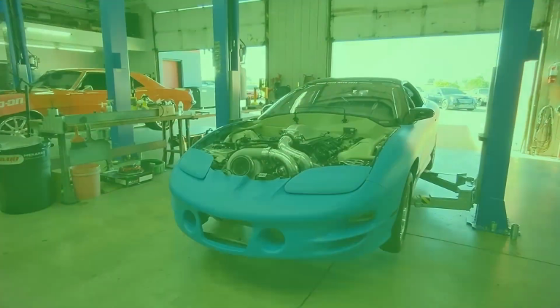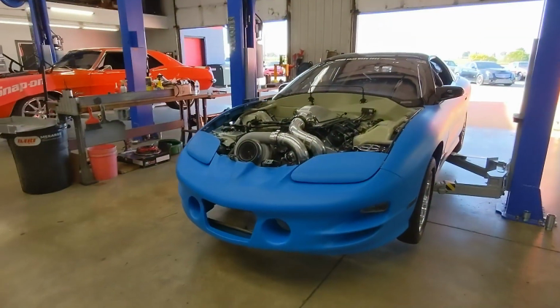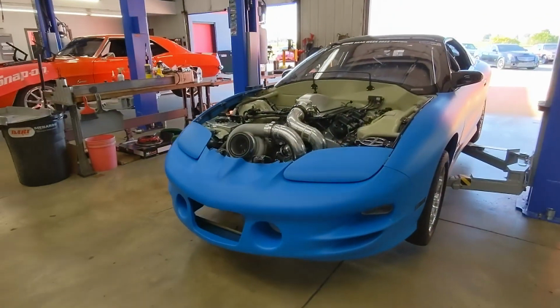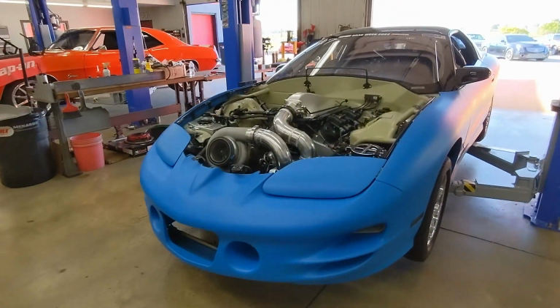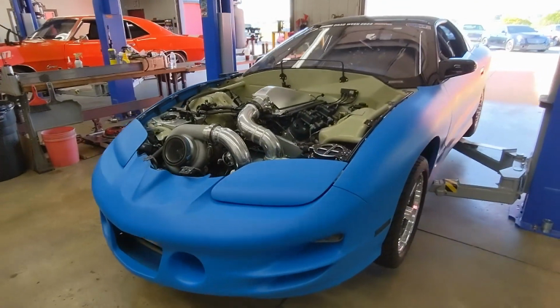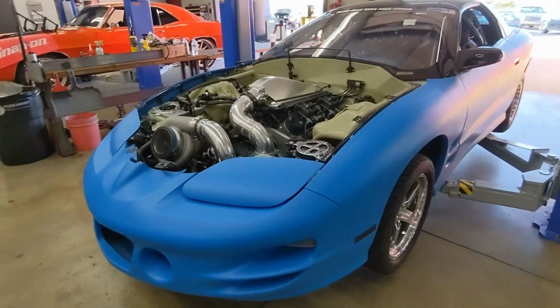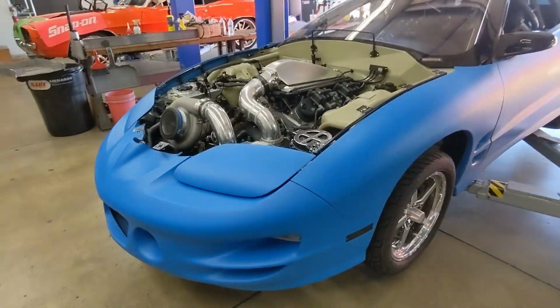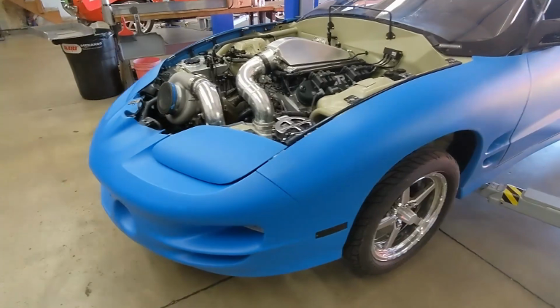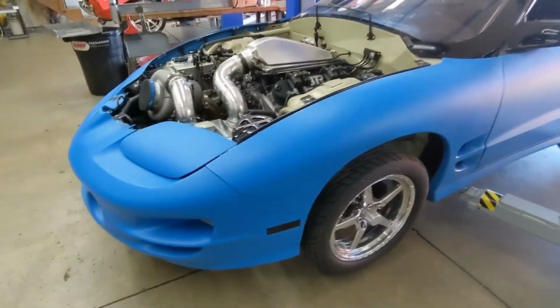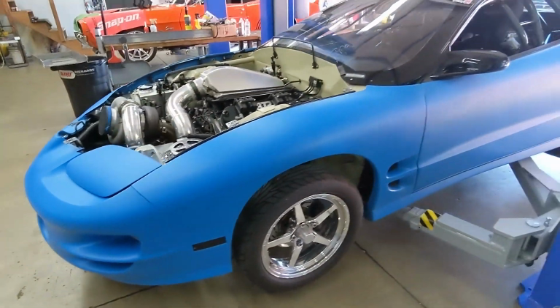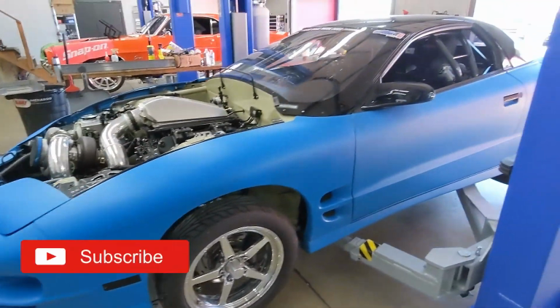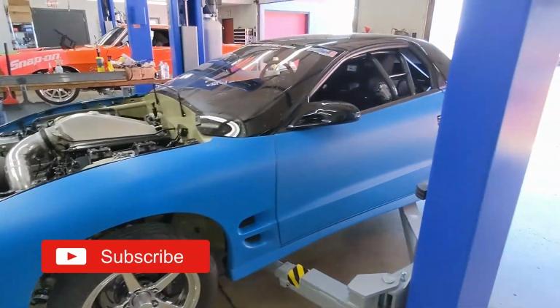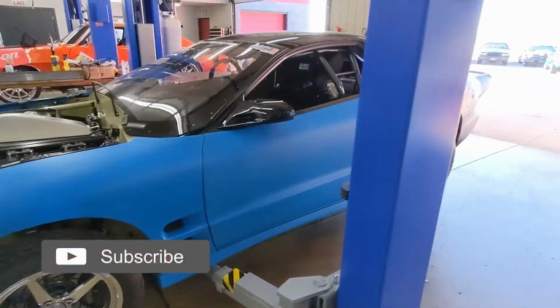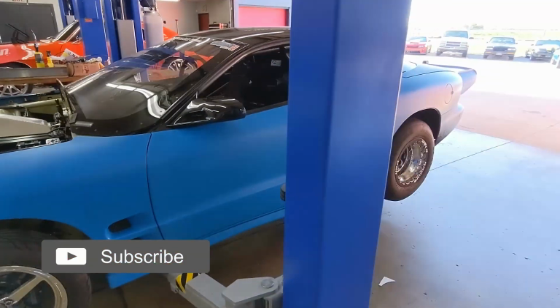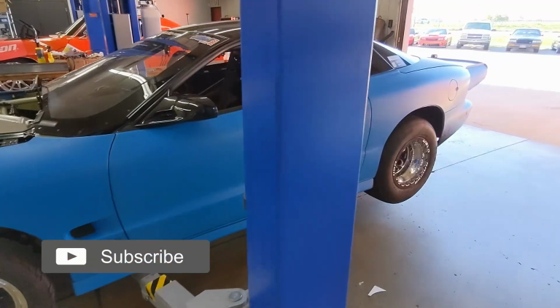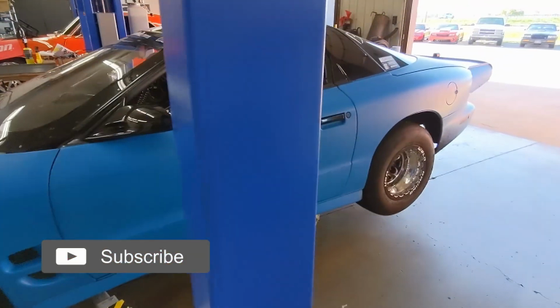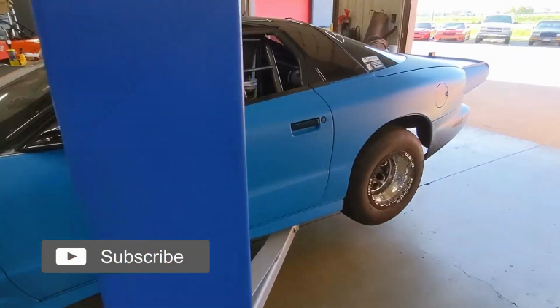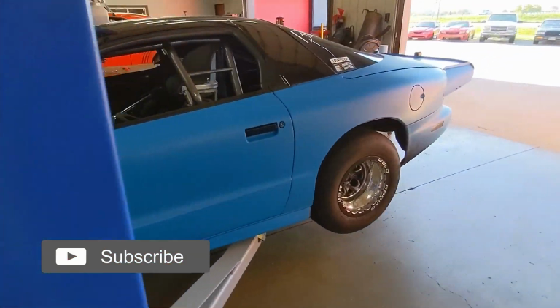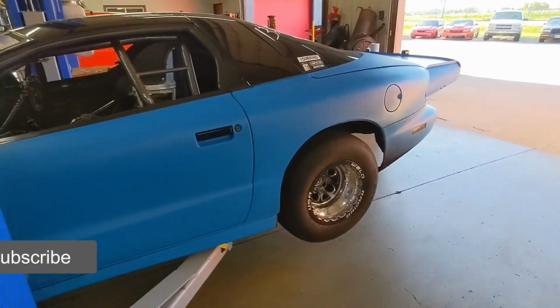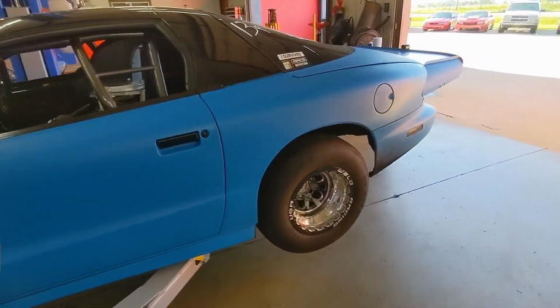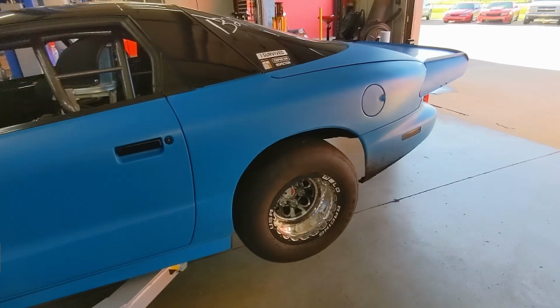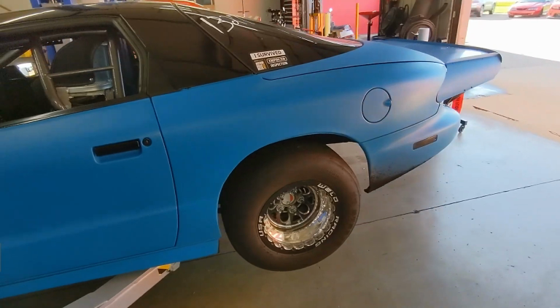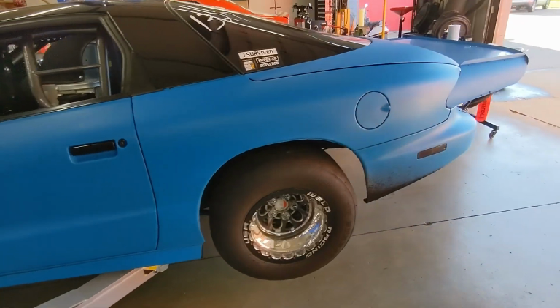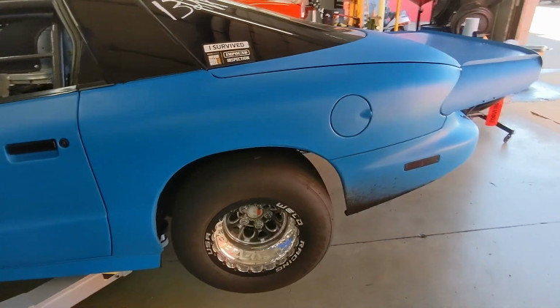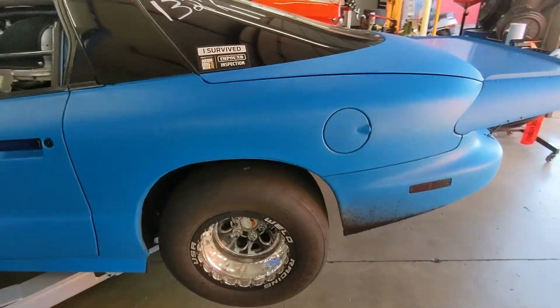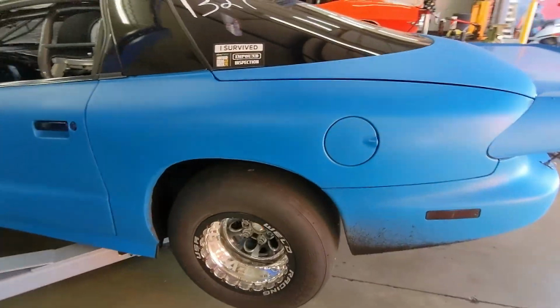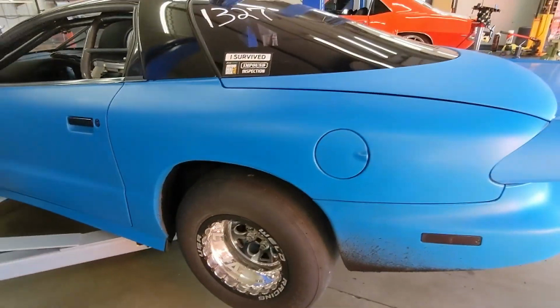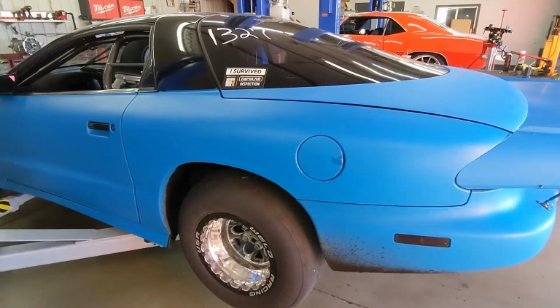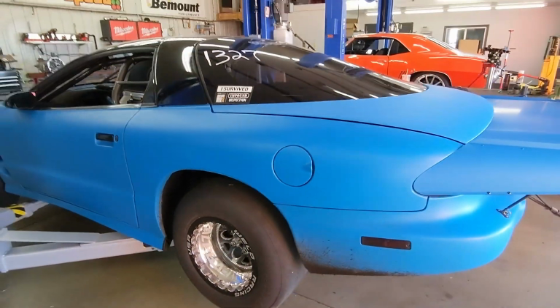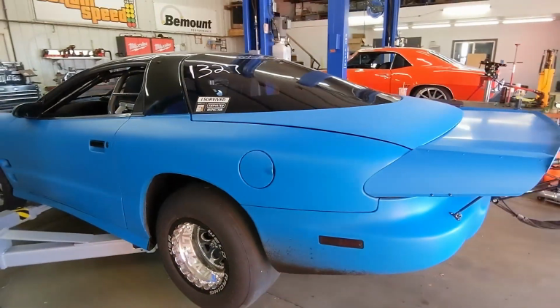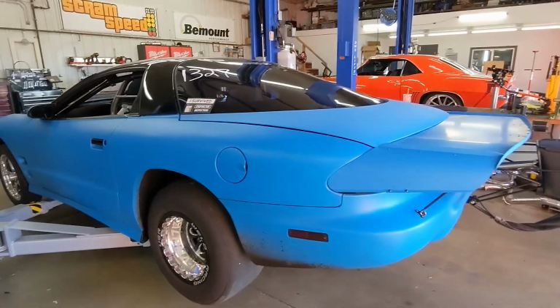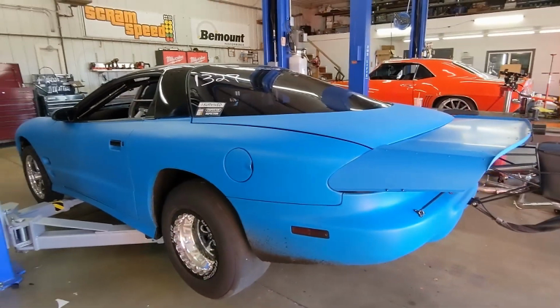Good morning everybody. Kyle from Scram Speed. I just had the blue car in the shop this morning. We just got back from Sick the Mags, a quick shootout in Norwalk last weekend, and did good — we won.